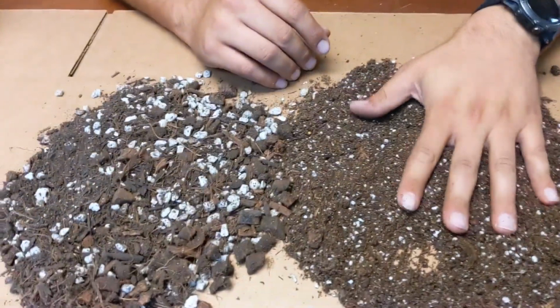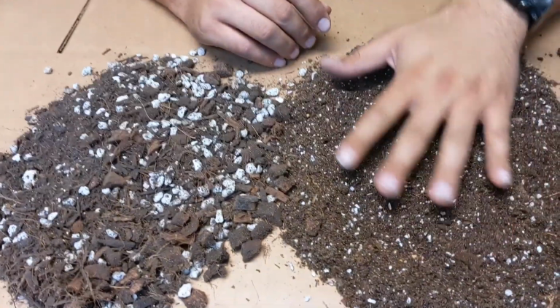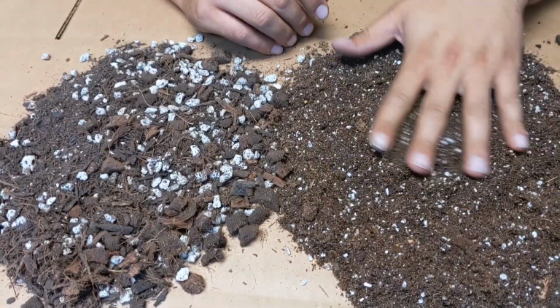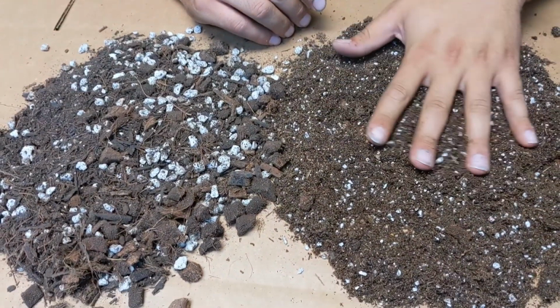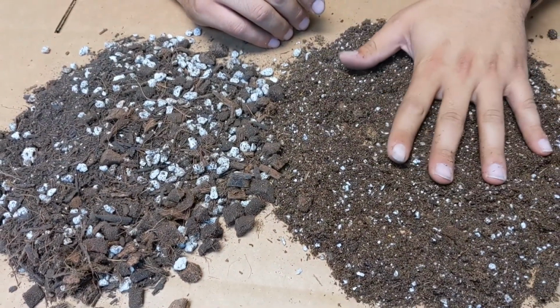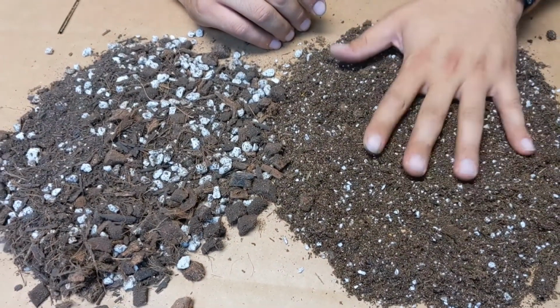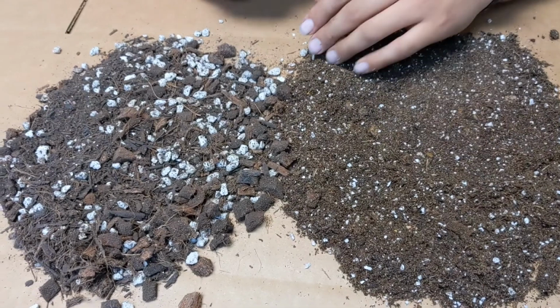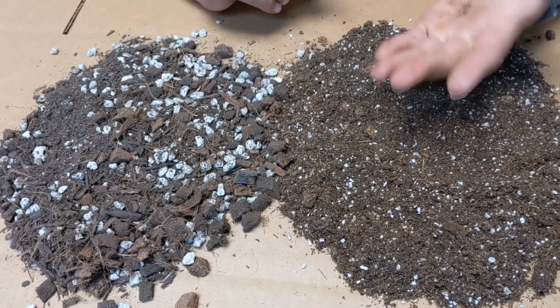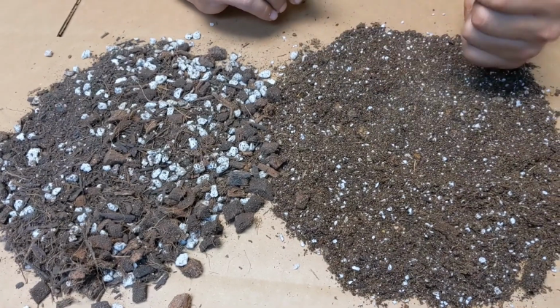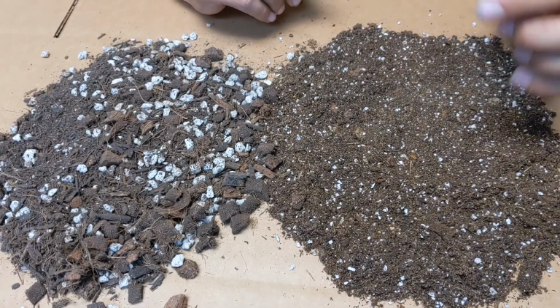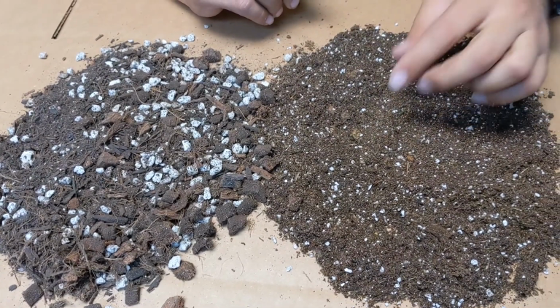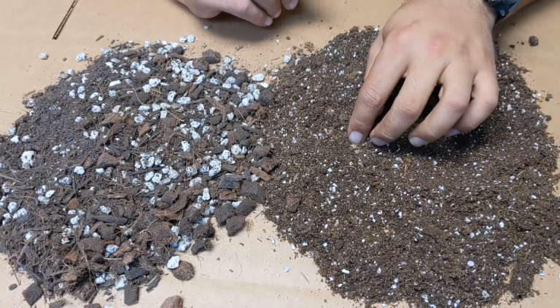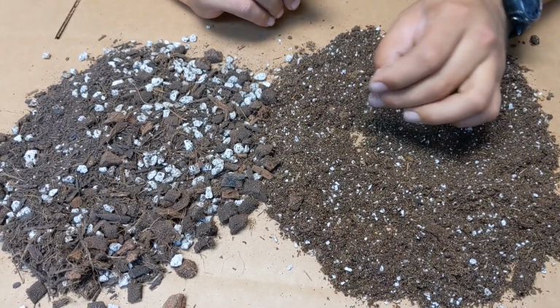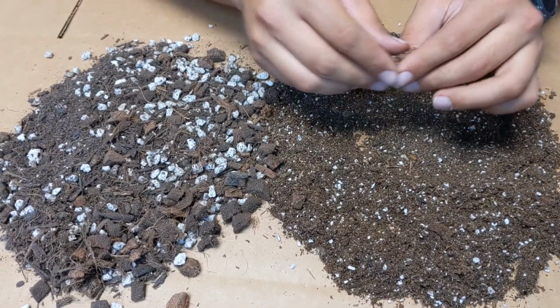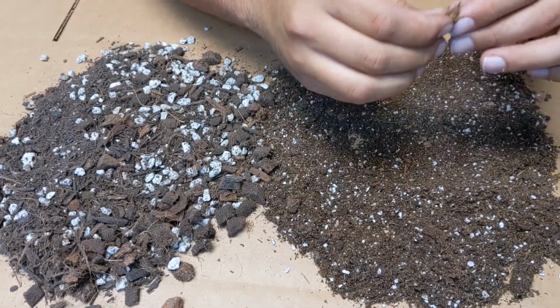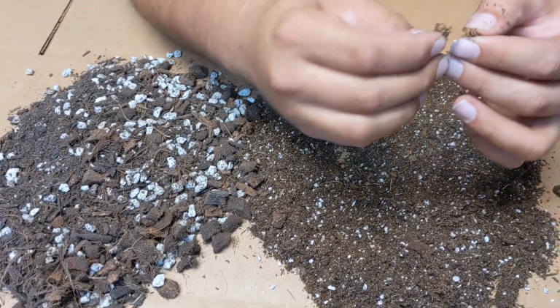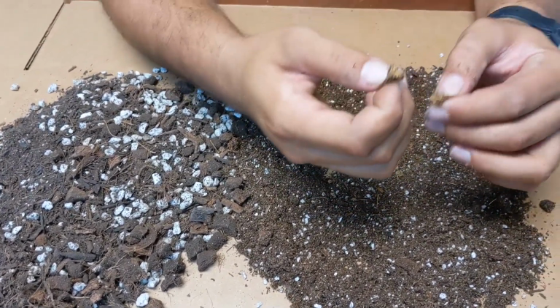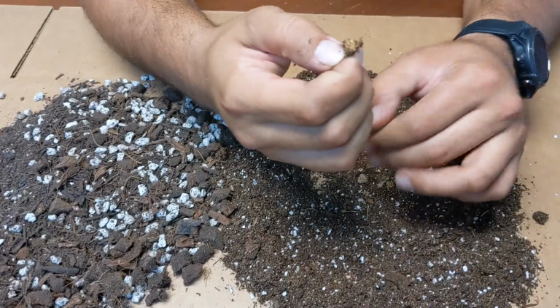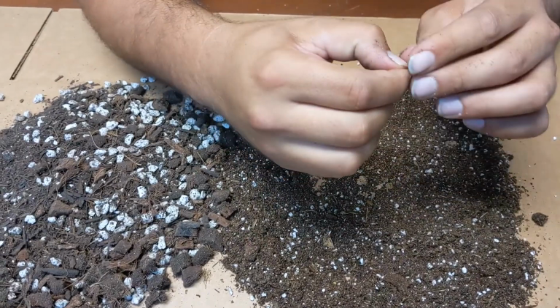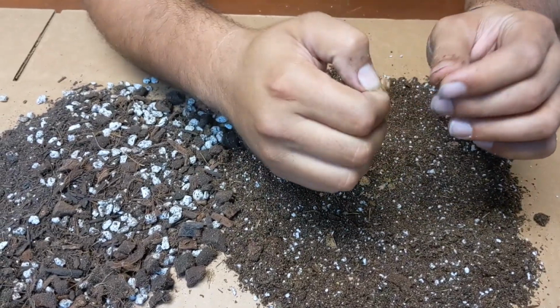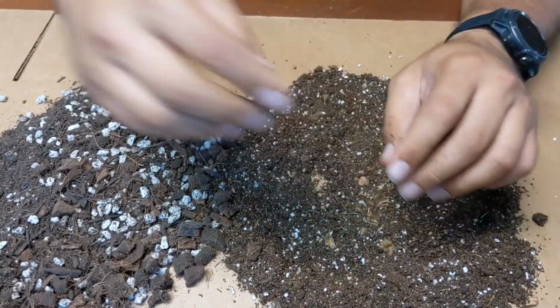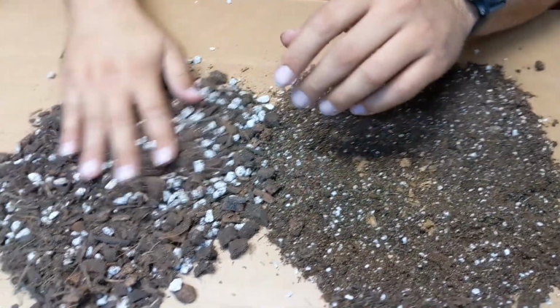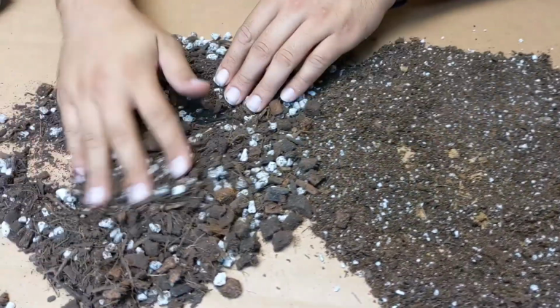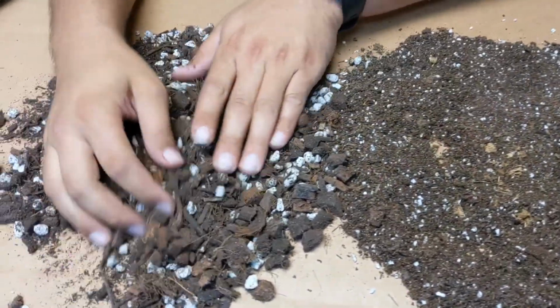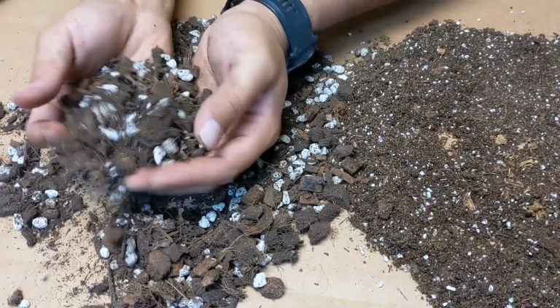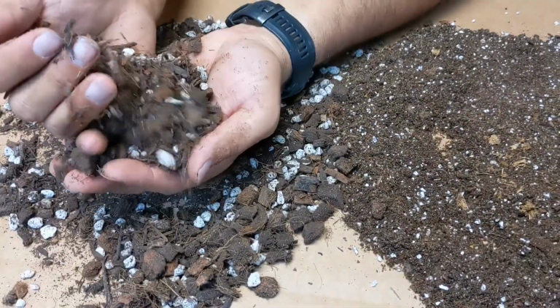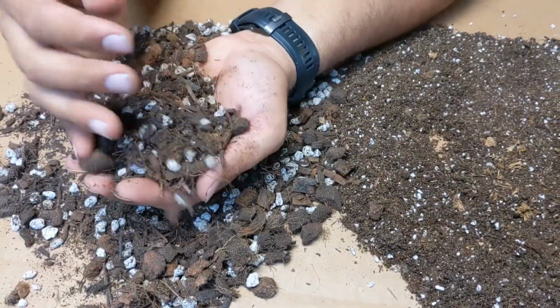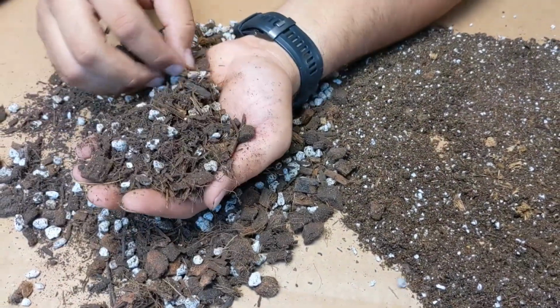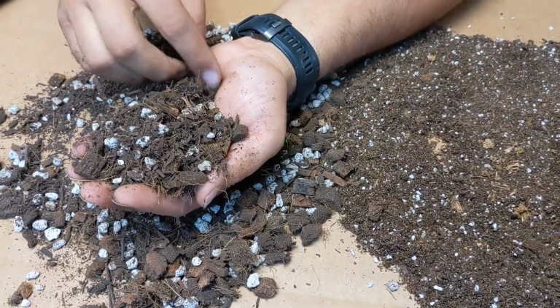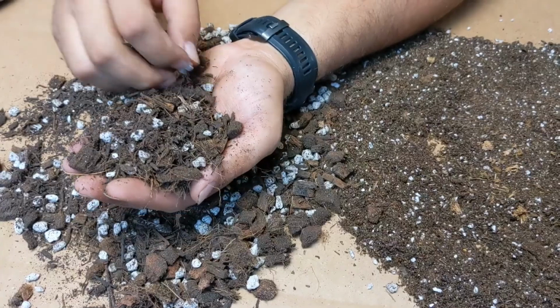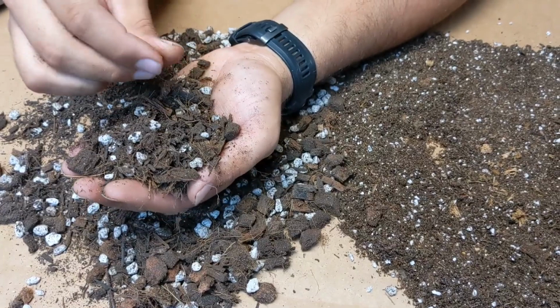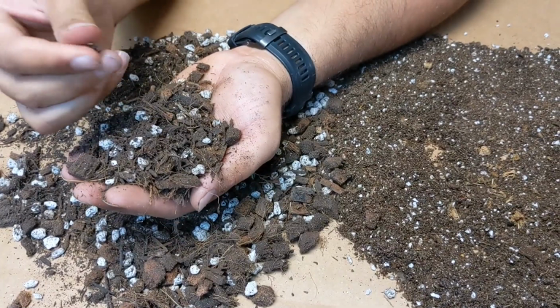This one is sphagnum moss-heavy and not a whole lot of compost. You can see it's got some chips but they're more like clumps. And then the Della Tanks mix has the pumice, the compost, and the coco chip.